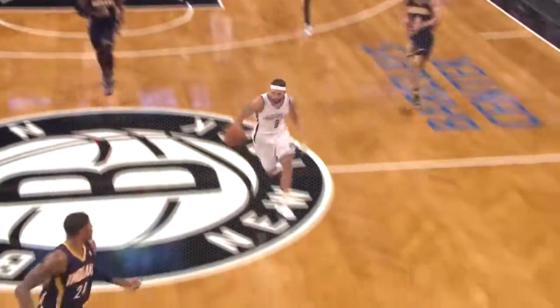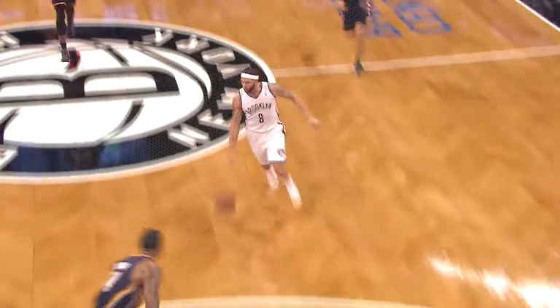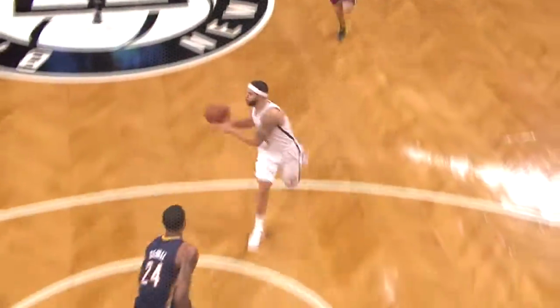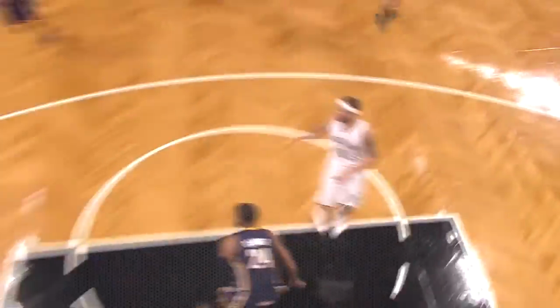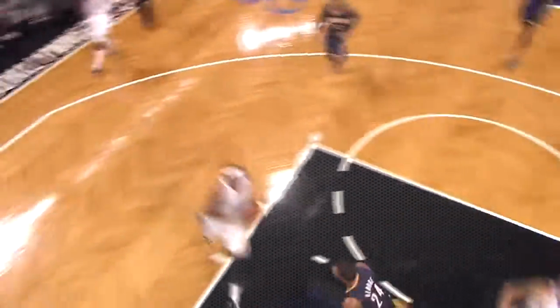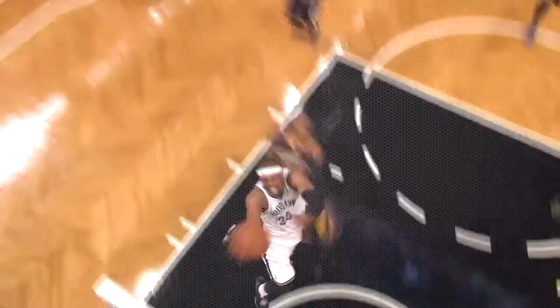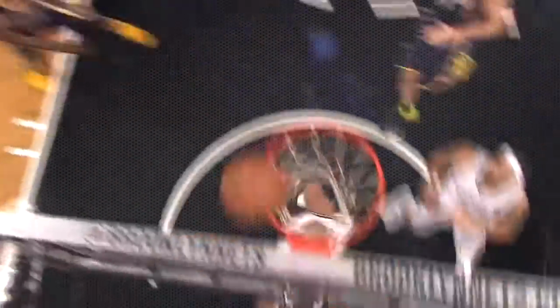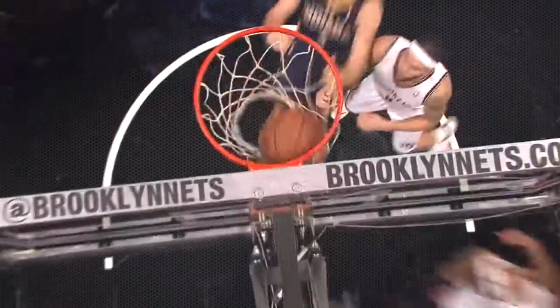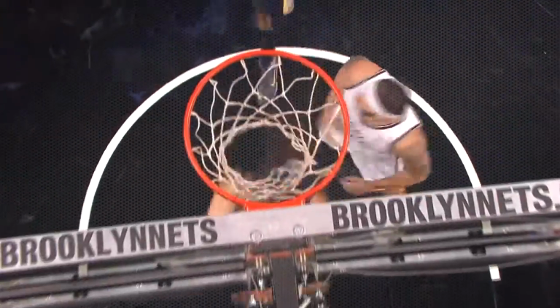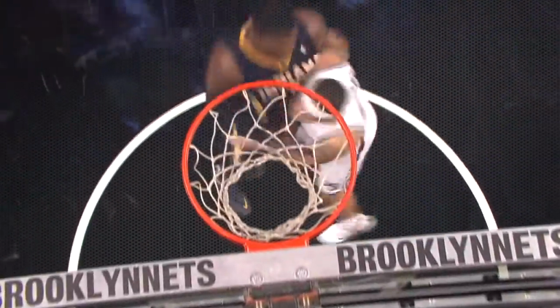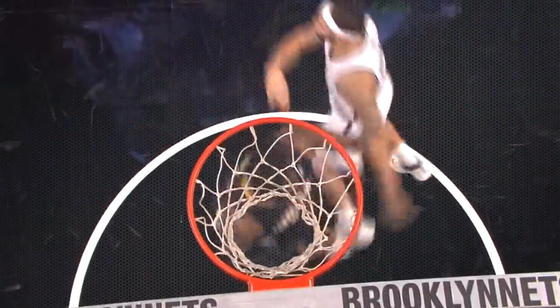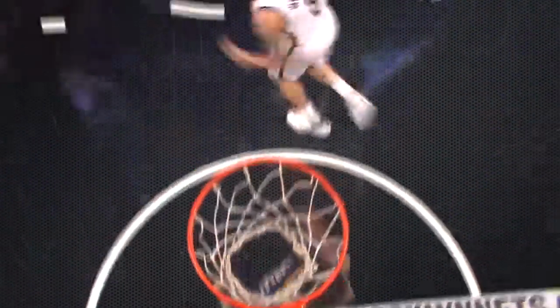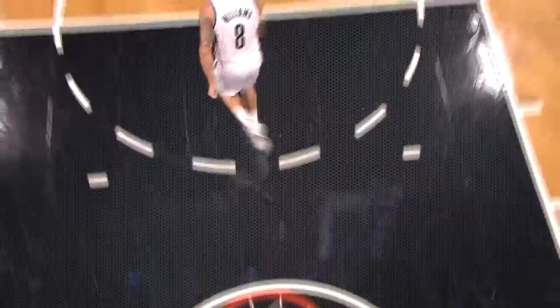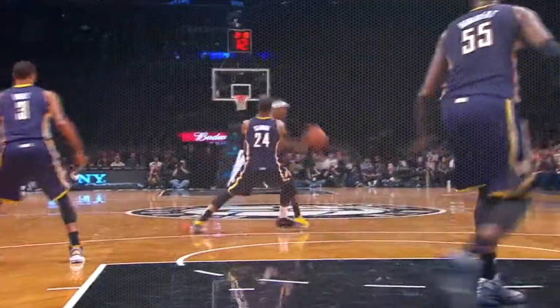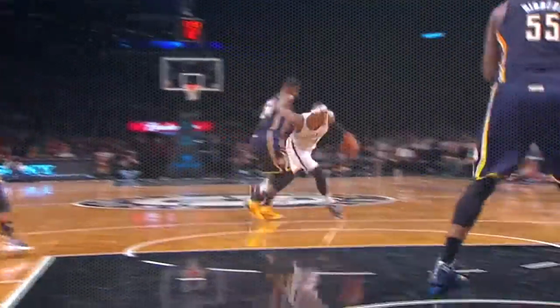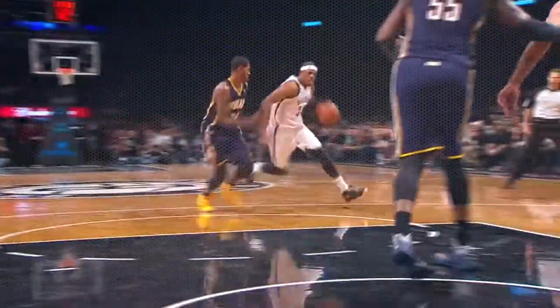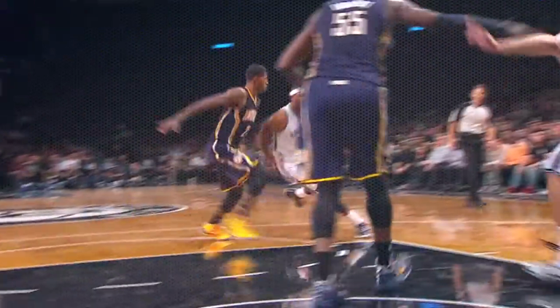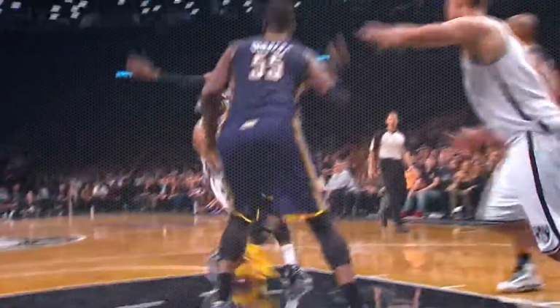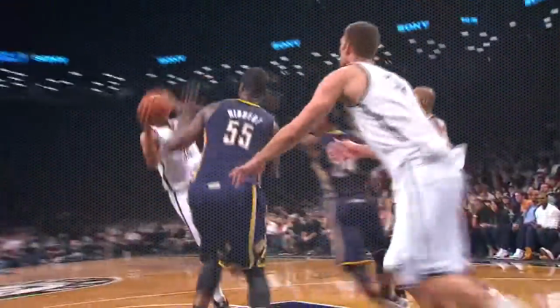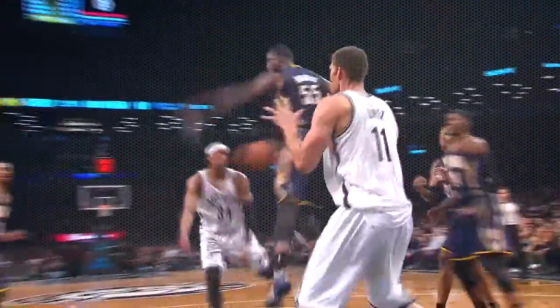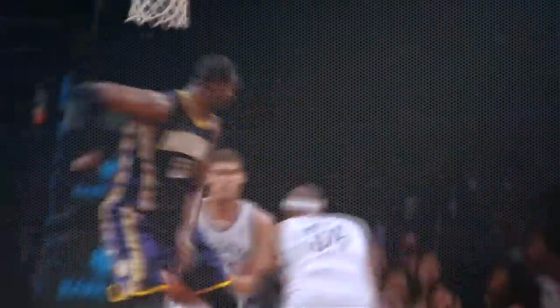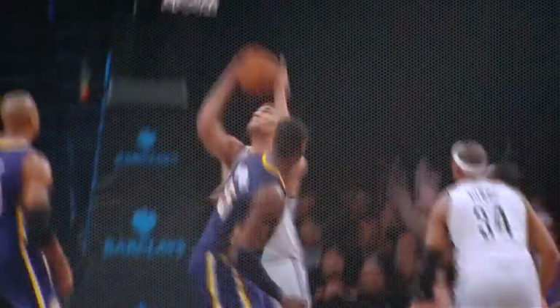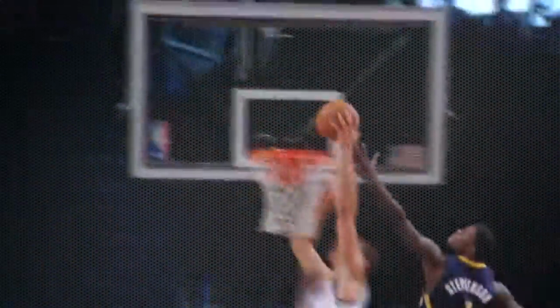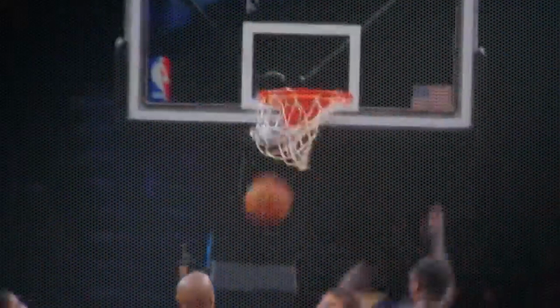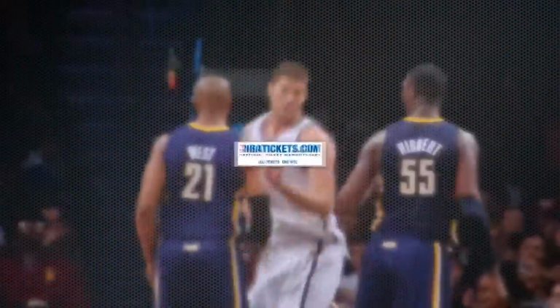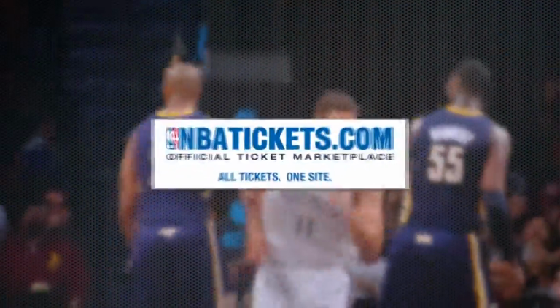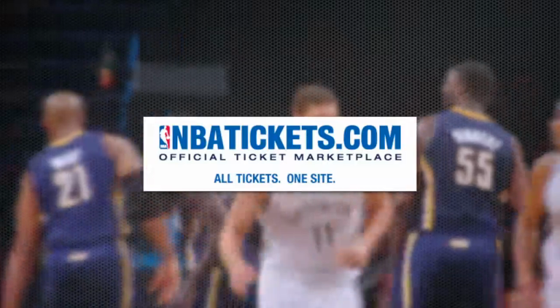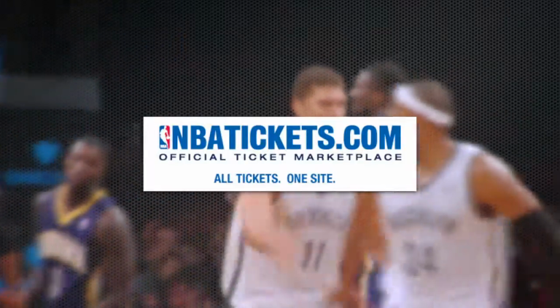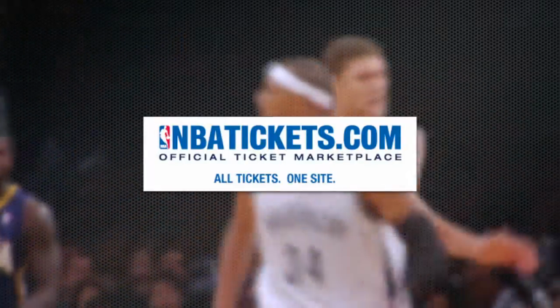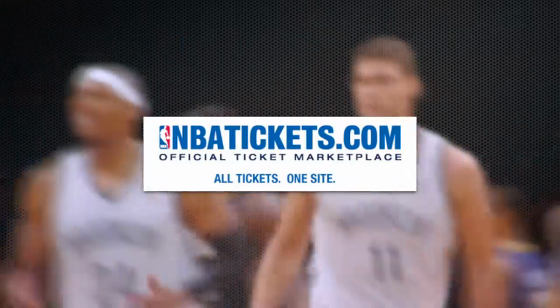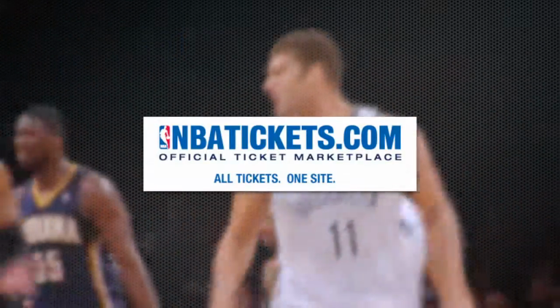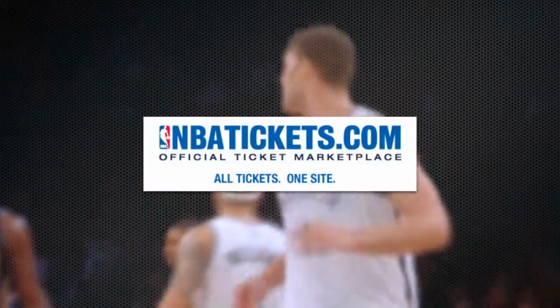Variable pricing on your seats helps you accurately value each ticket to each game. This is helpful for taking care of great clients, splitting with friends, and of course posting on nbatickets.com when you can't make it.